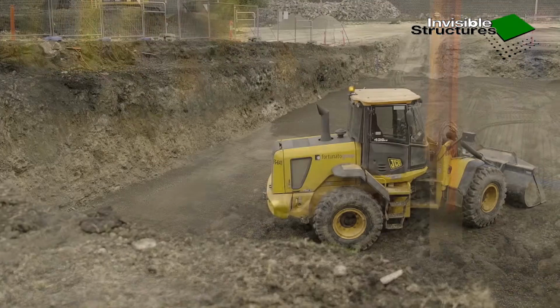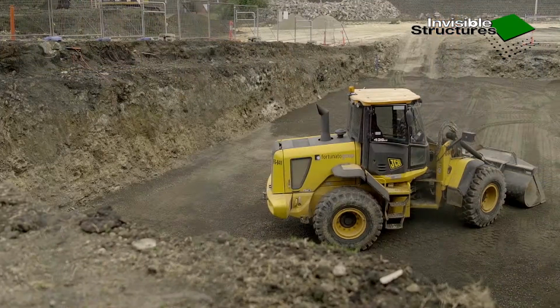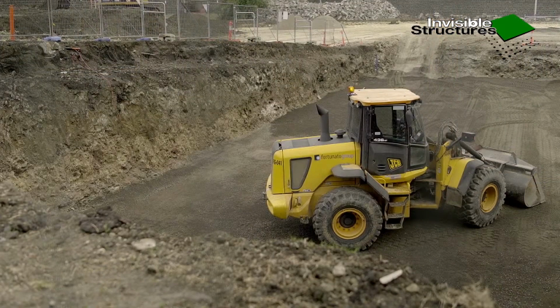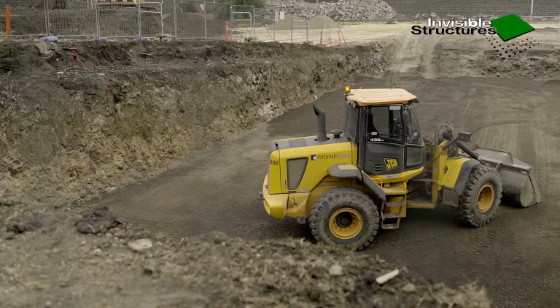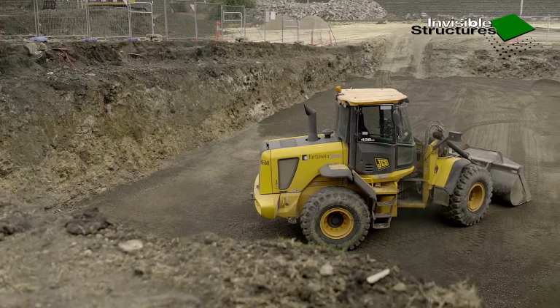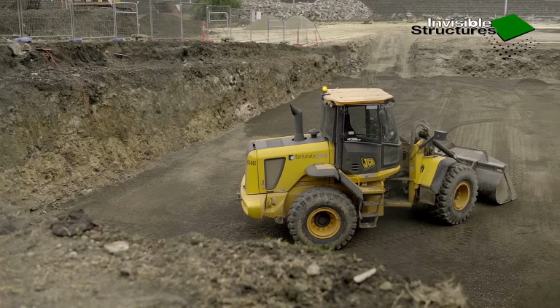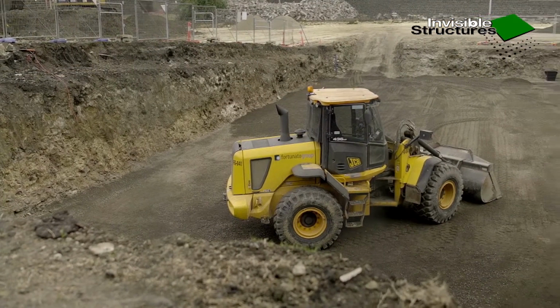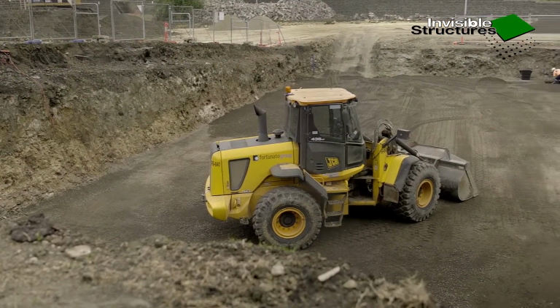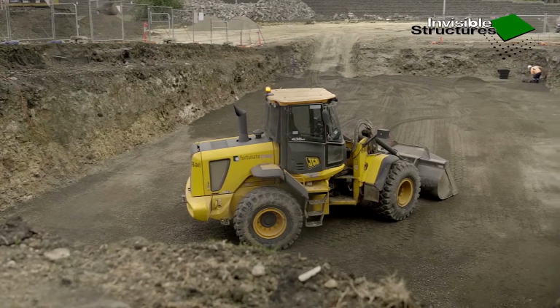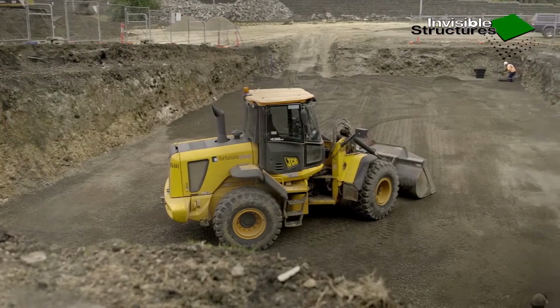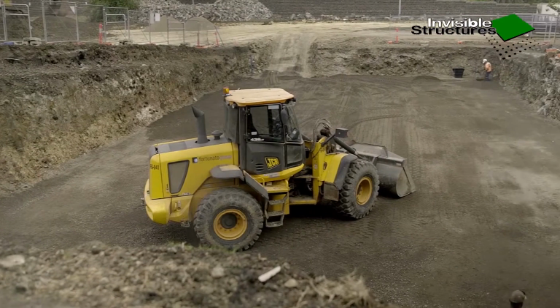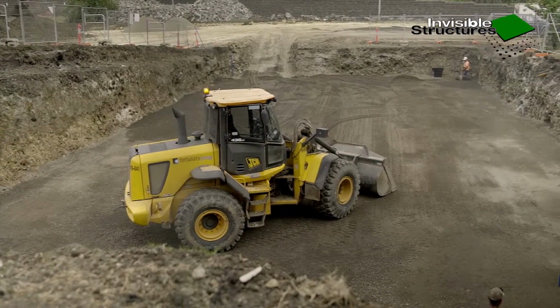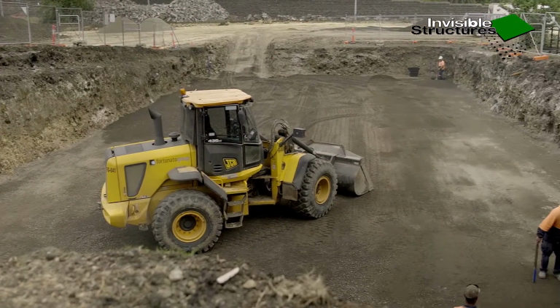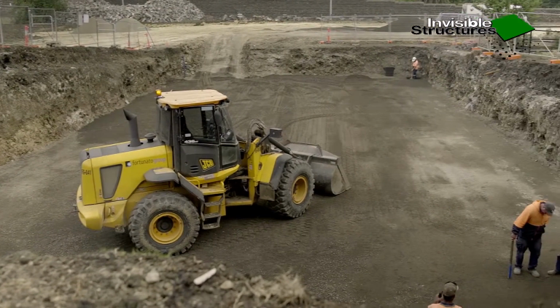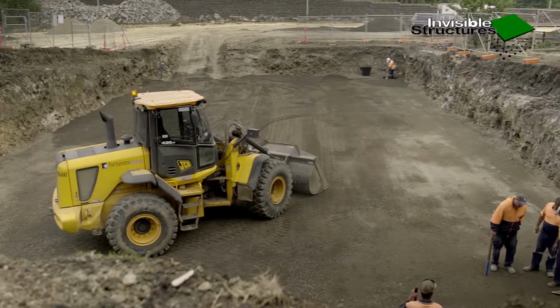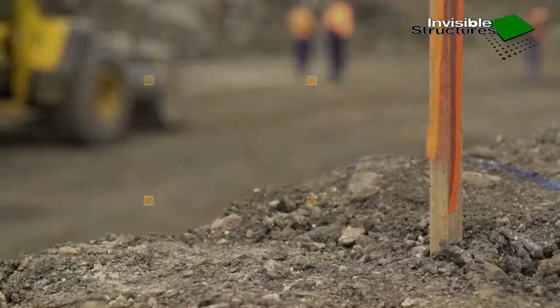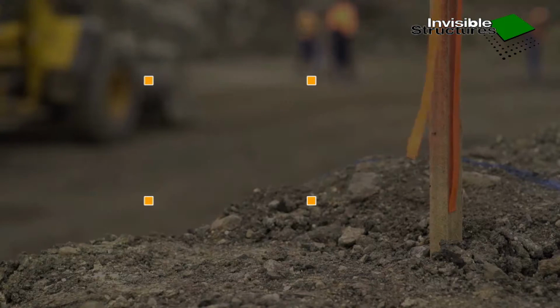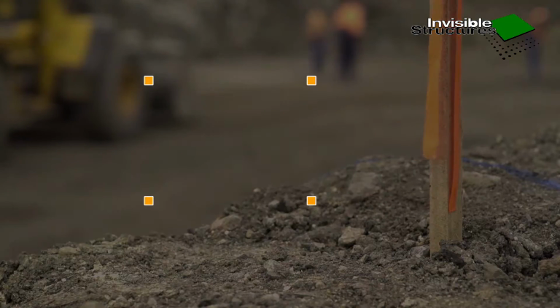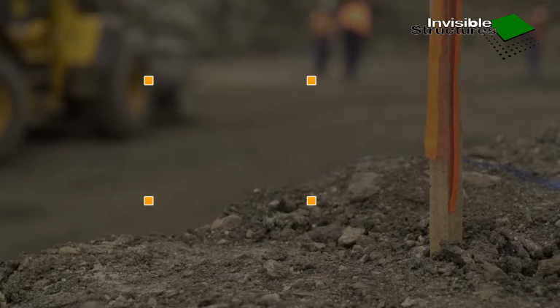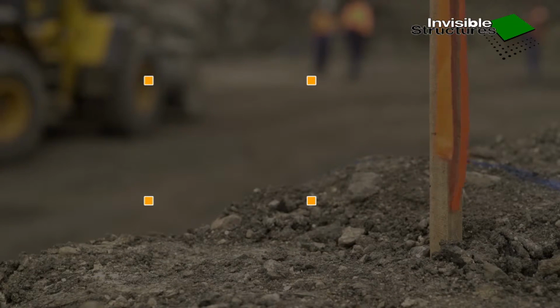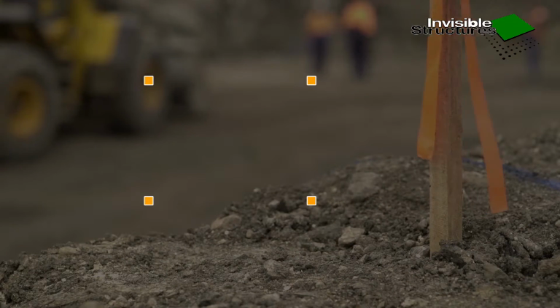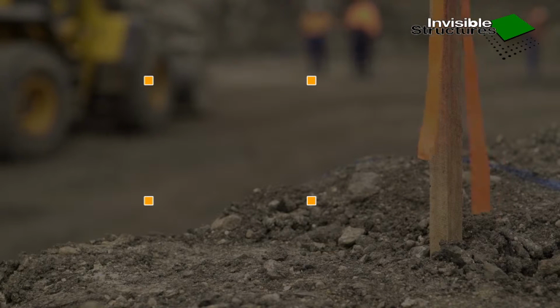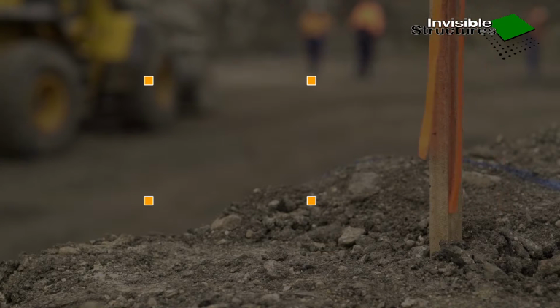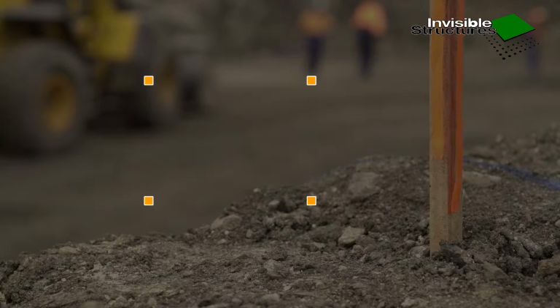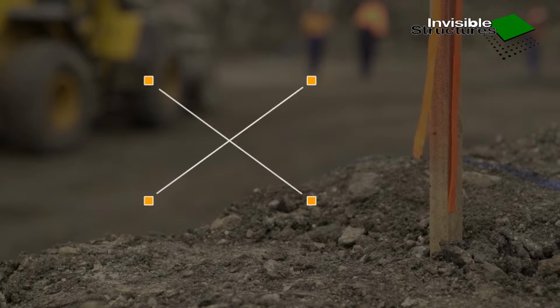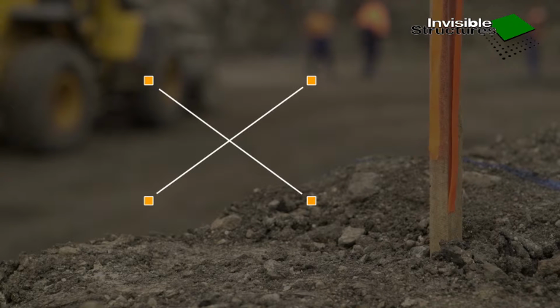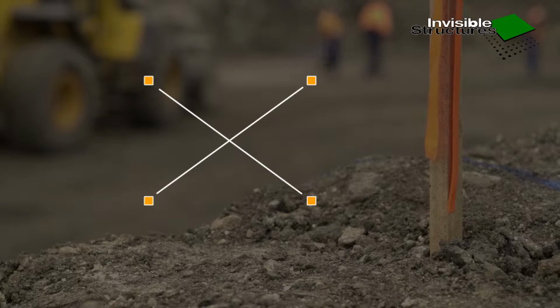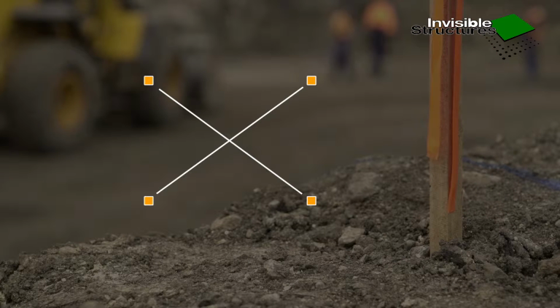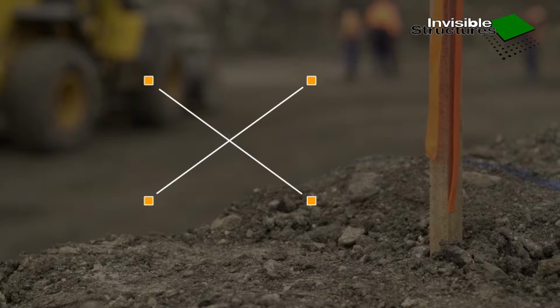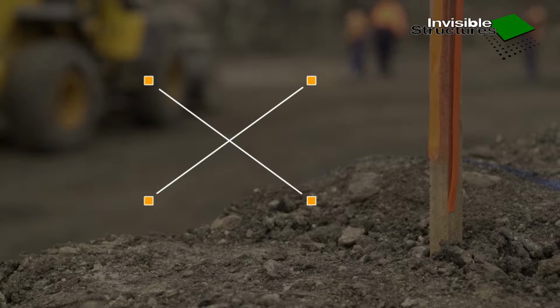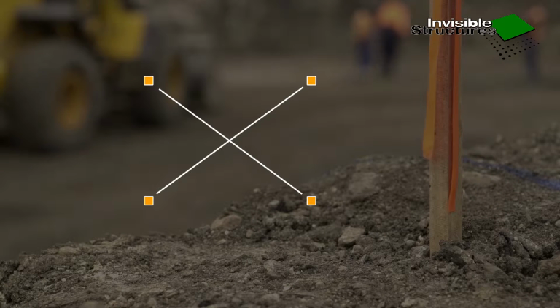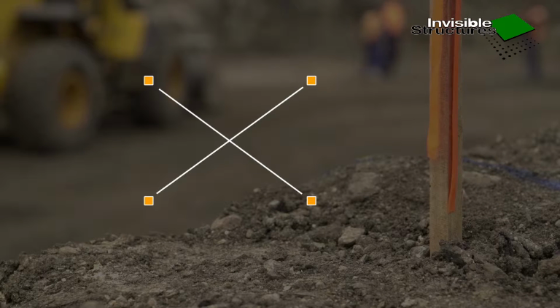Ideally the site surveyor would do the tank footprint set out as per site plans. Establish the tank footprint corner pegs. Confirm set out is square by checking diagonals are equal.